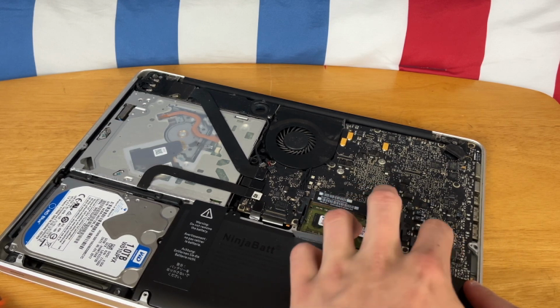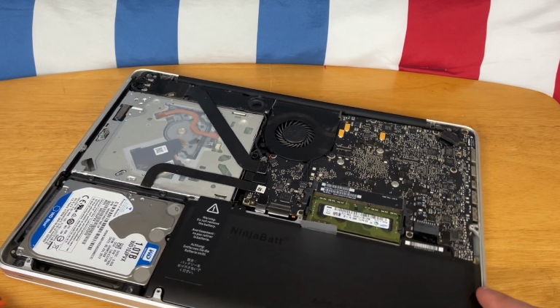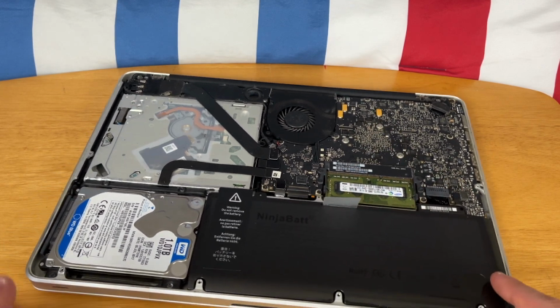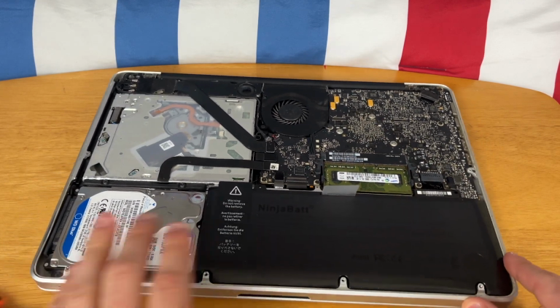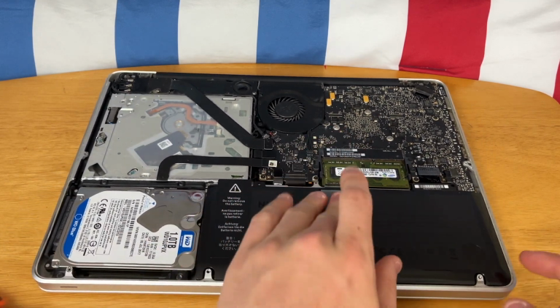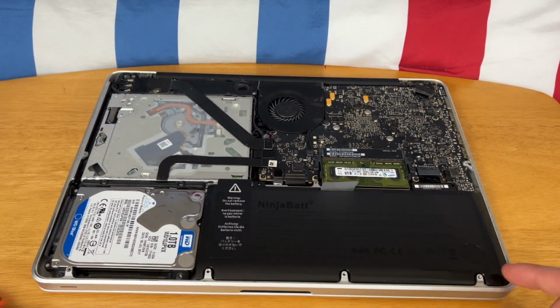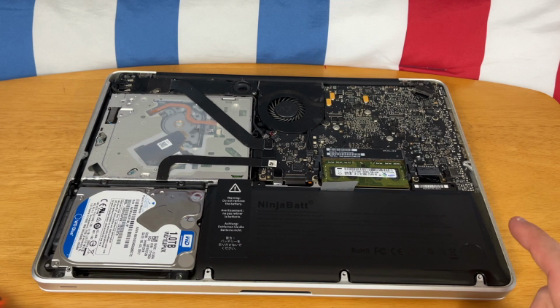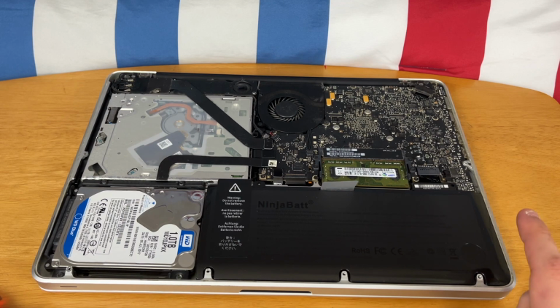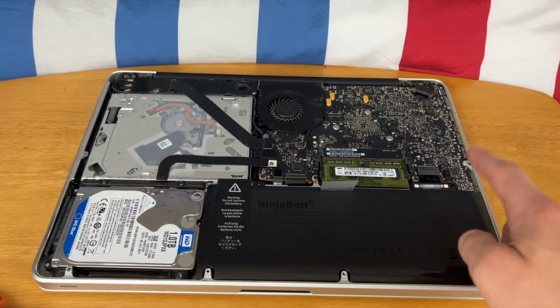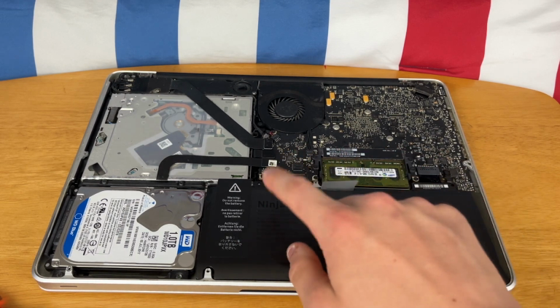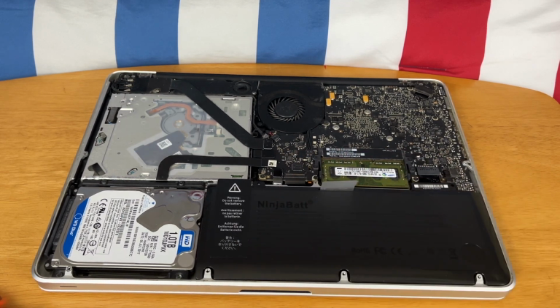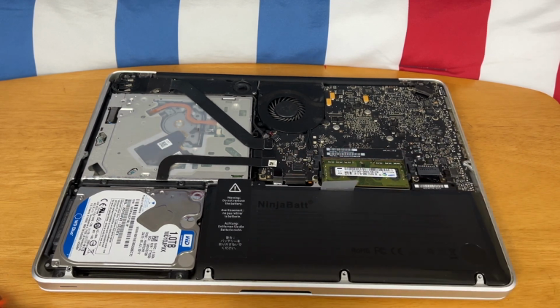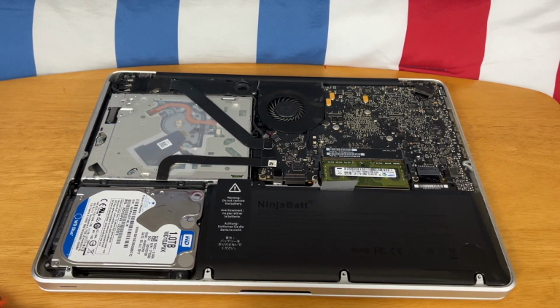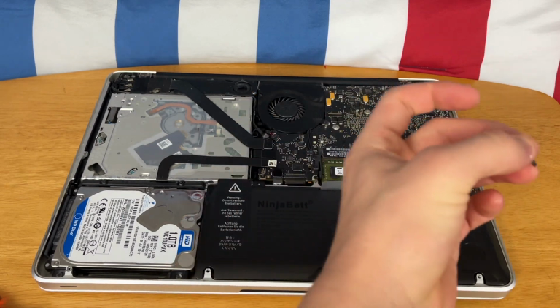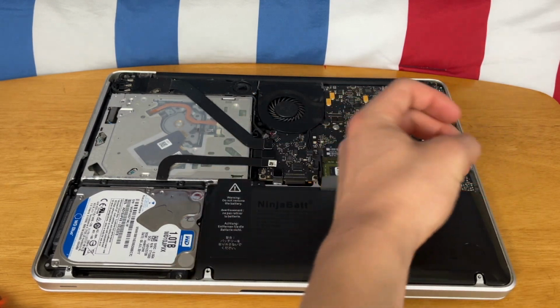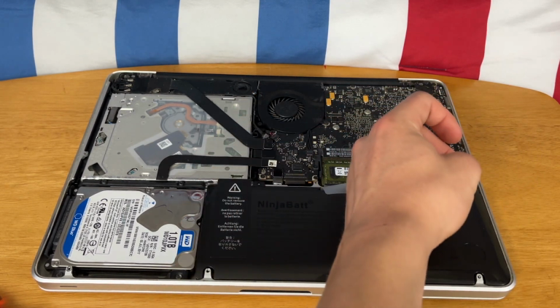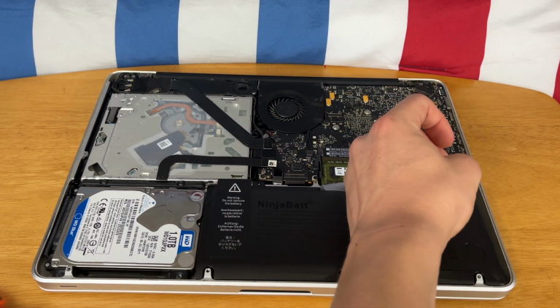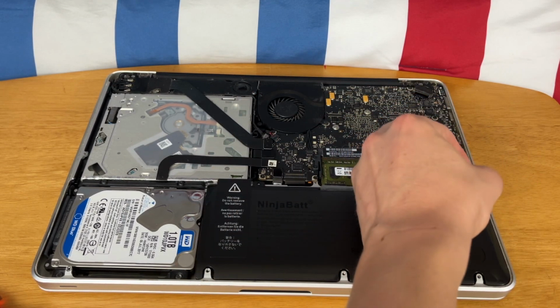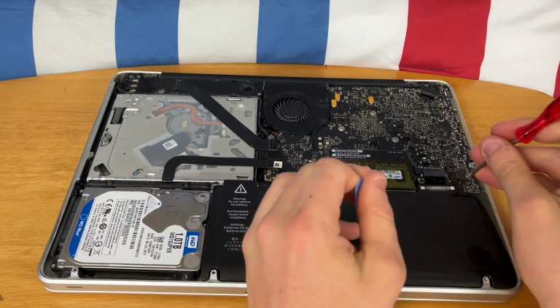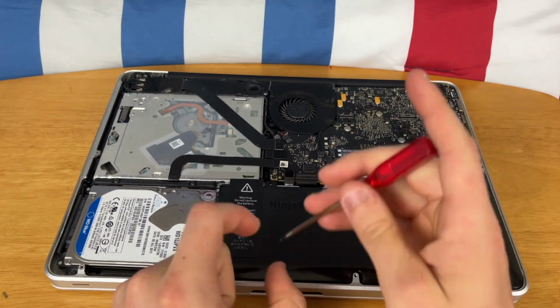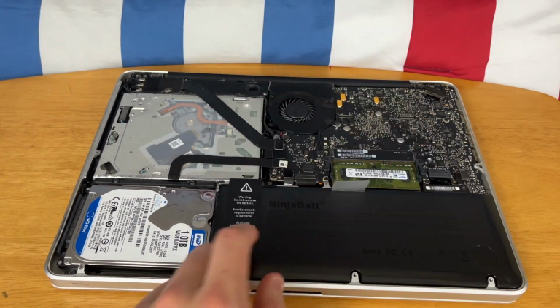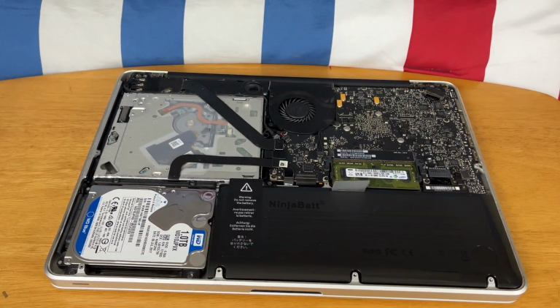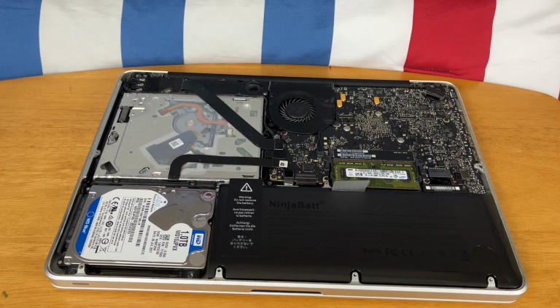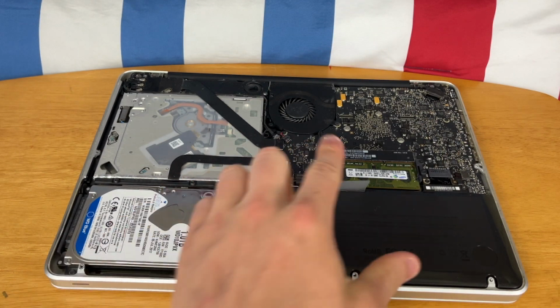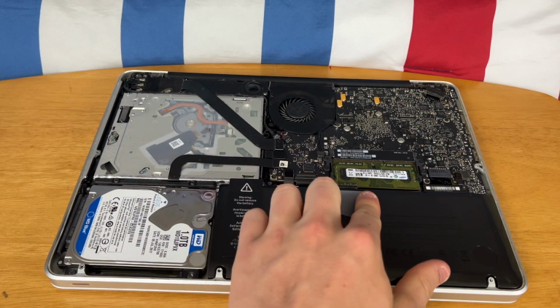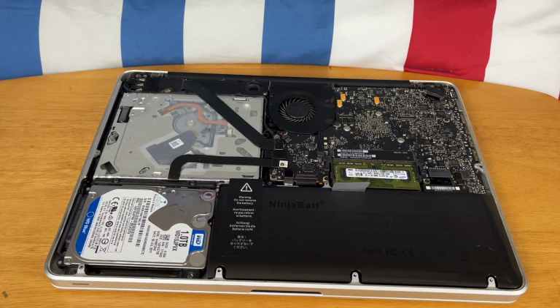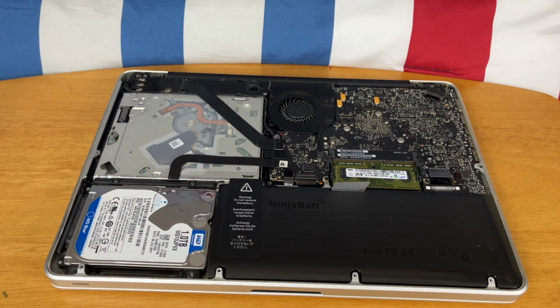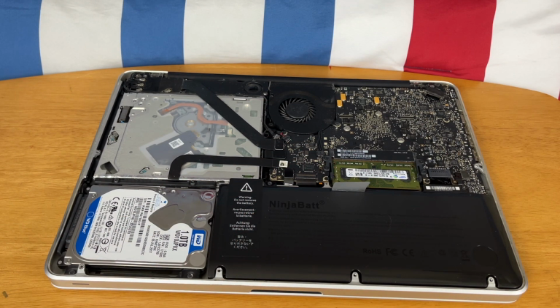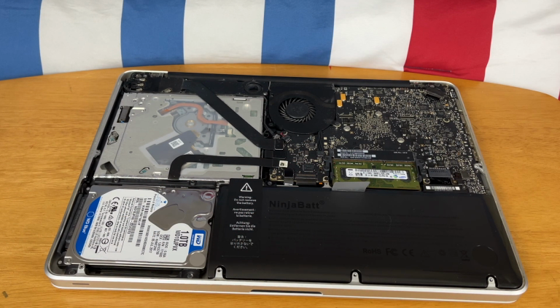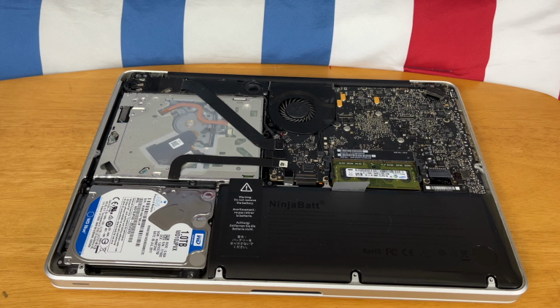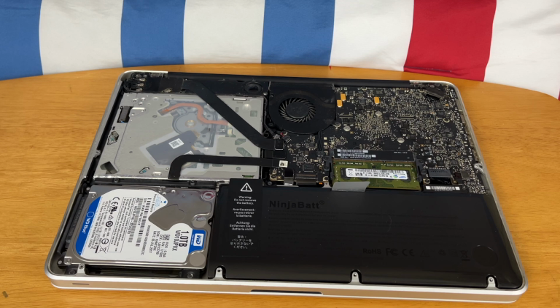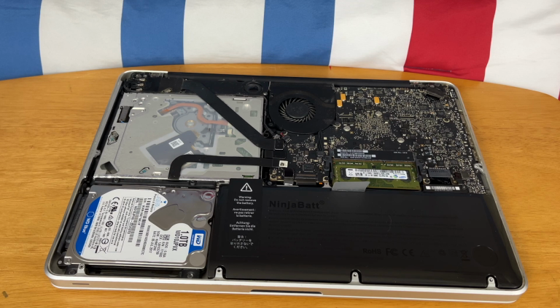Just make sure that the connection is pushed down, and then let's screw these two screws back in. The longer one goes on the right side. Now the battery is secure. Let's go ahead and put the back plate of the MacBook back on.